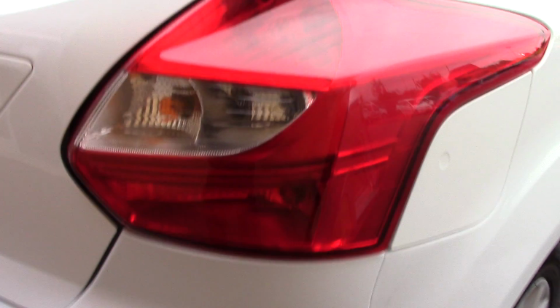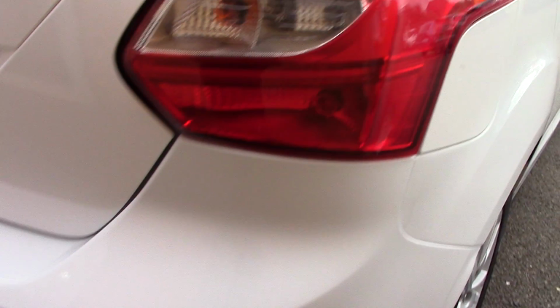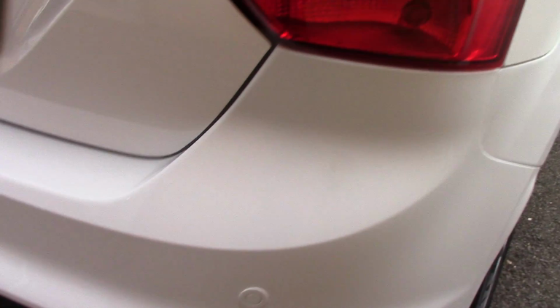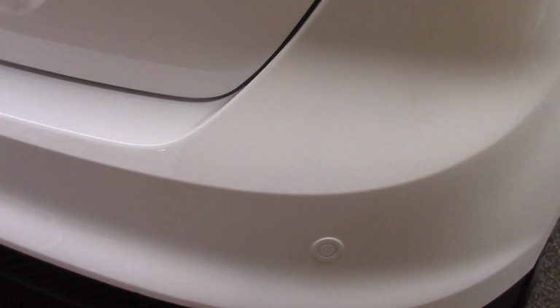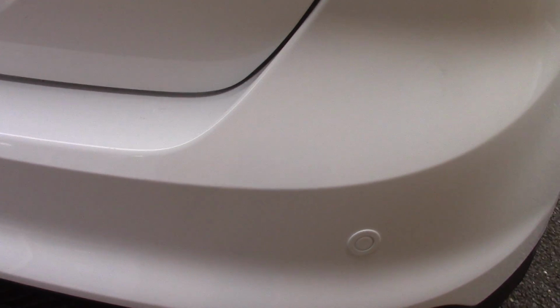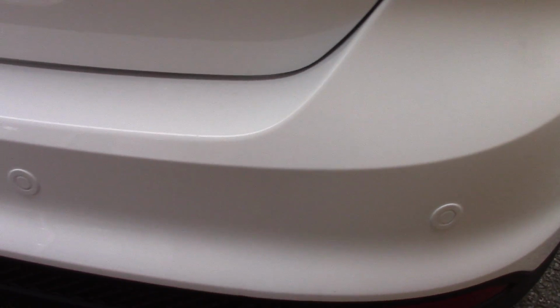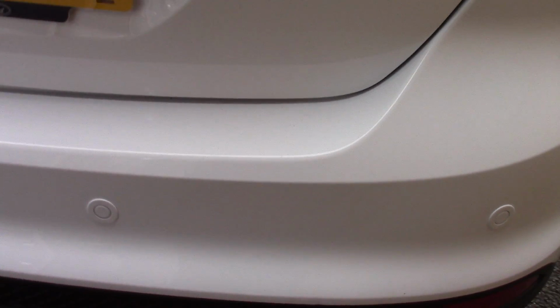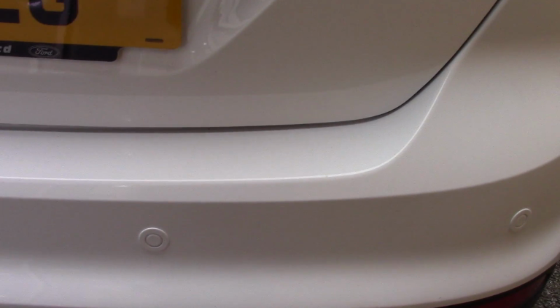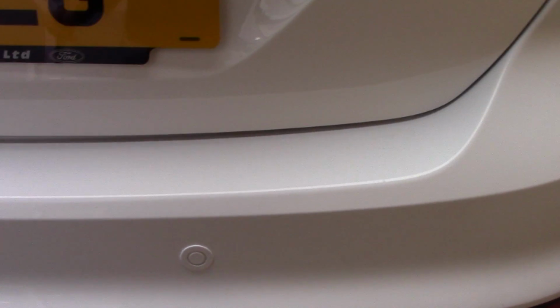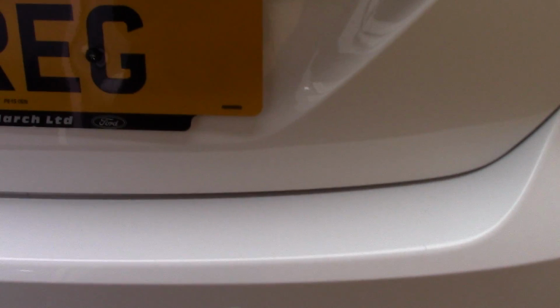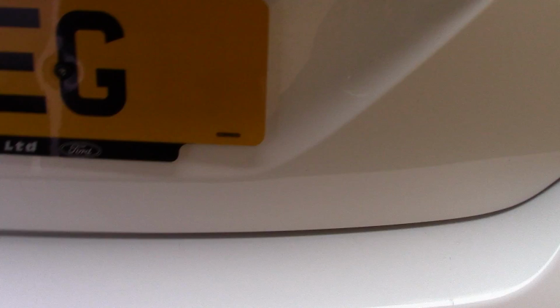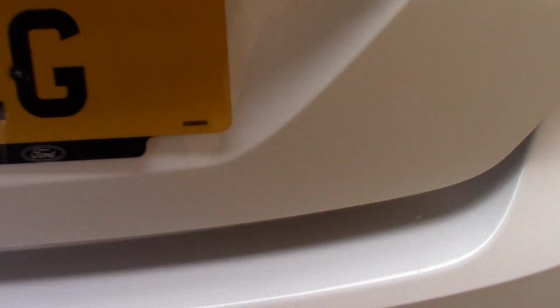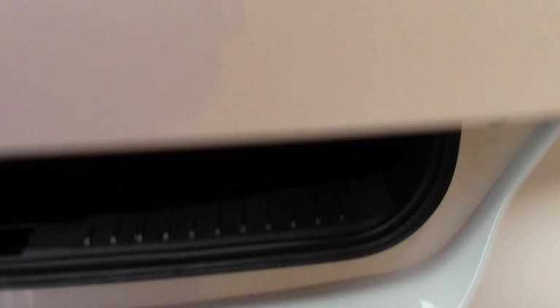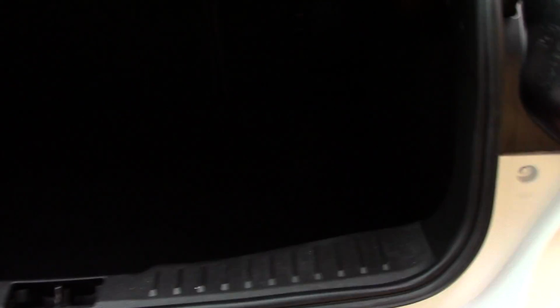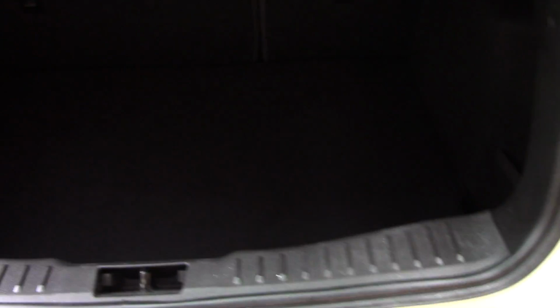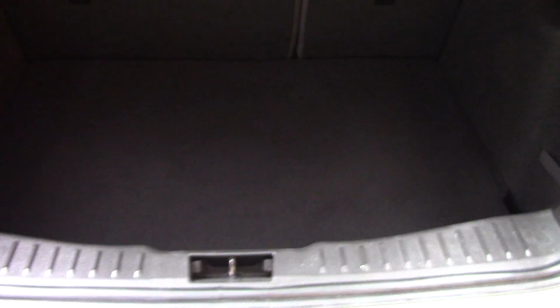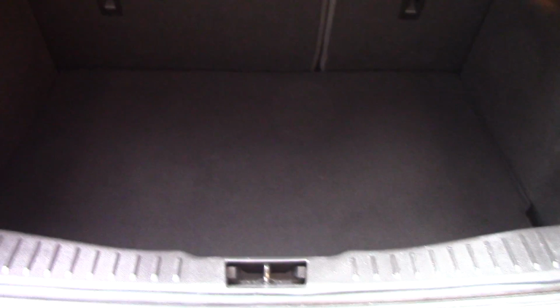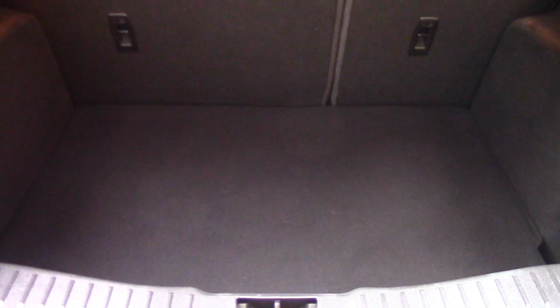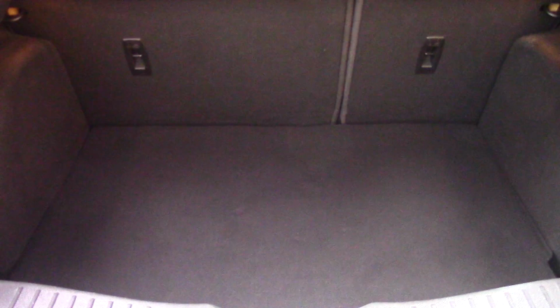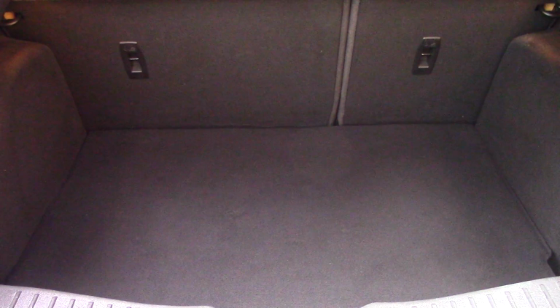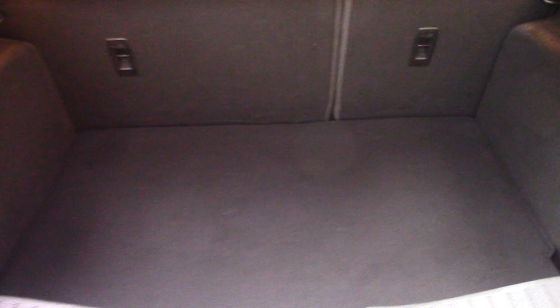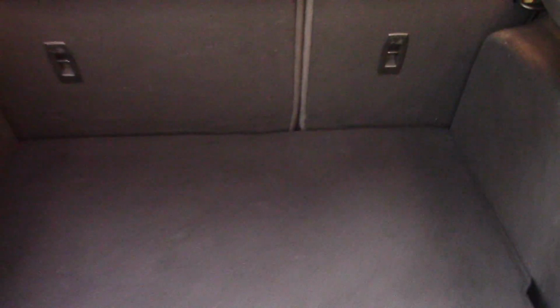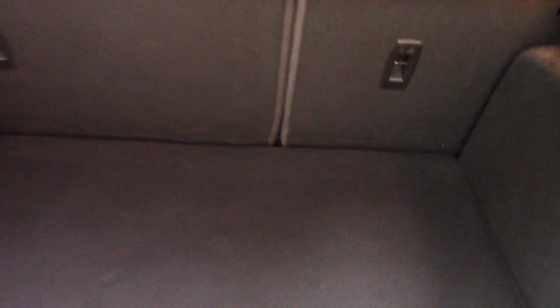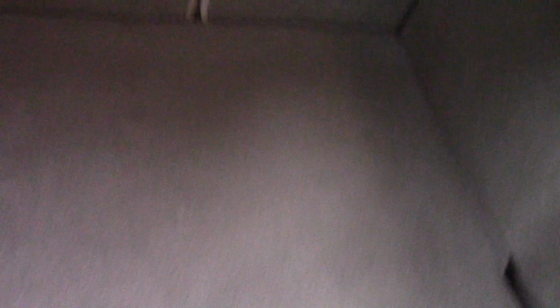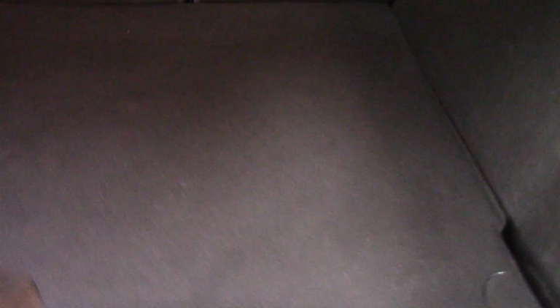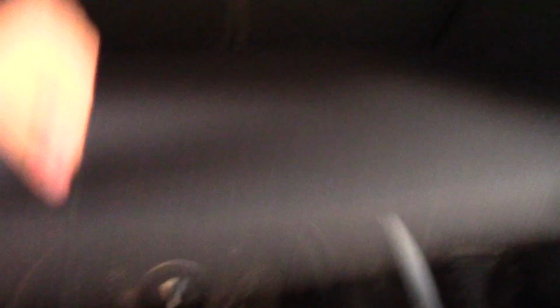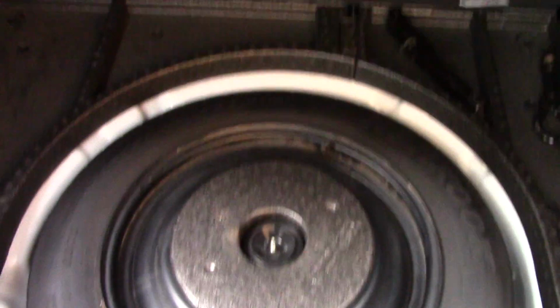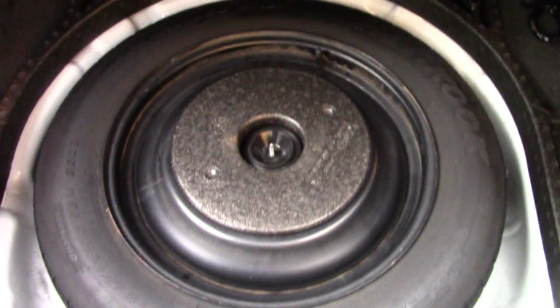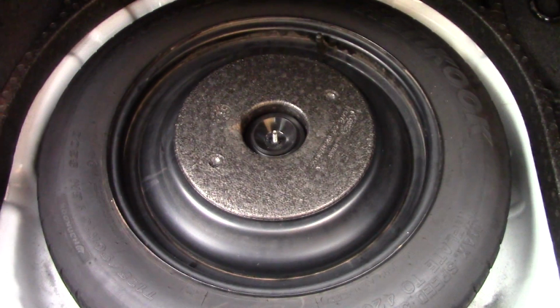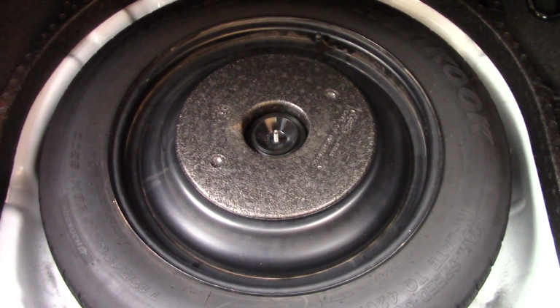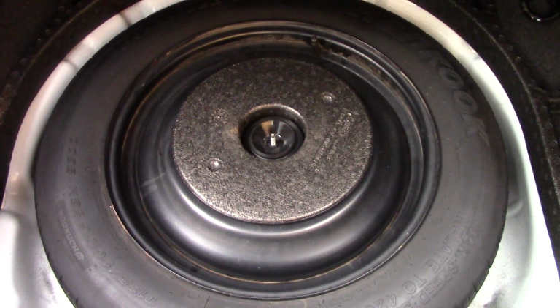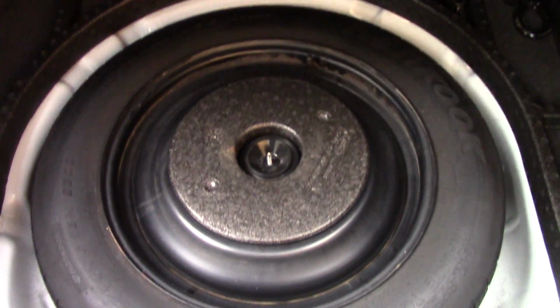It also comes equipped with rear parking sensors, and if we have a look inside the boot we can see all of the available space, and if we lift up this carpet we've got ourselves a spare wheel underneath.